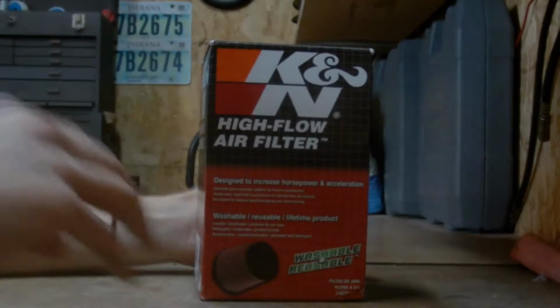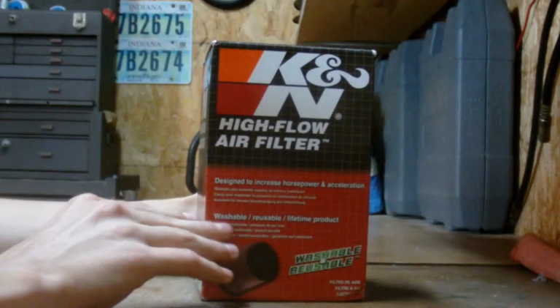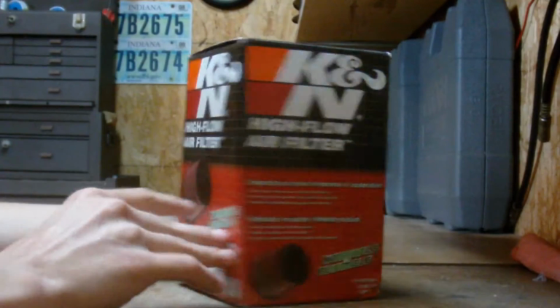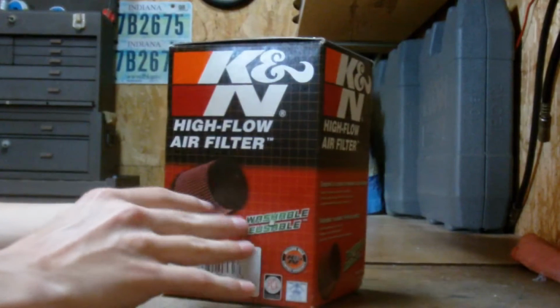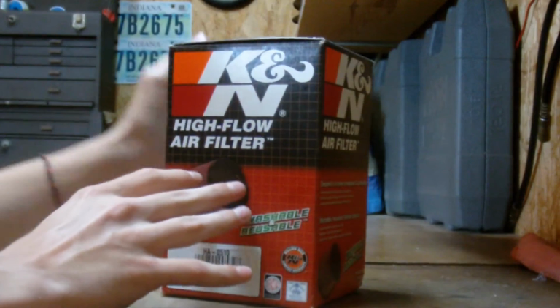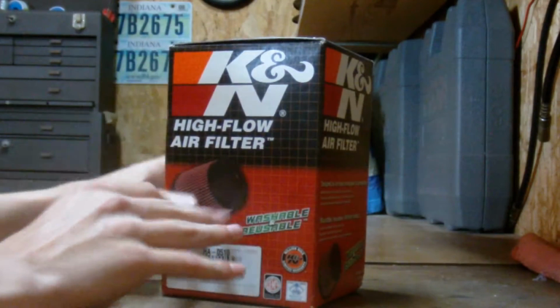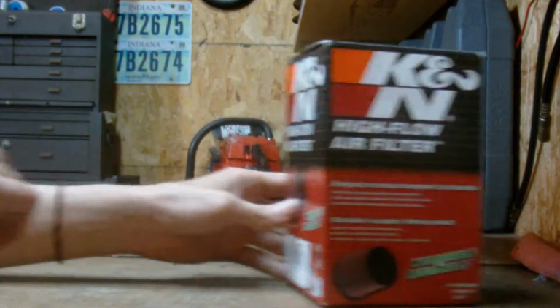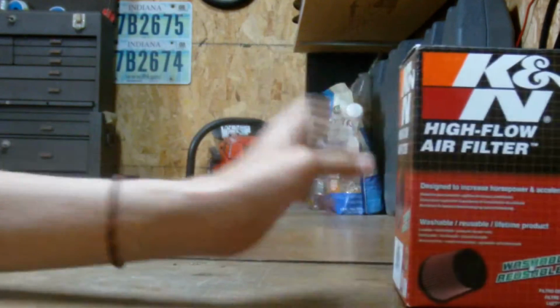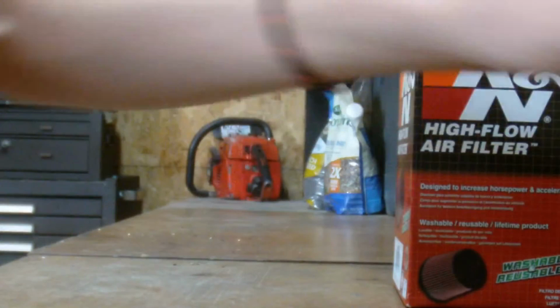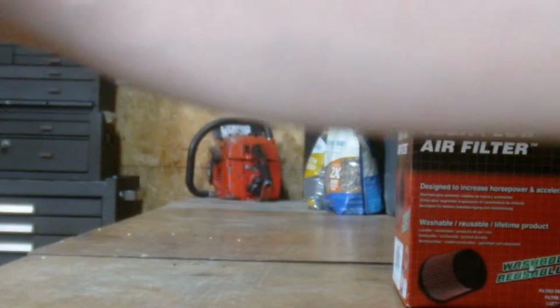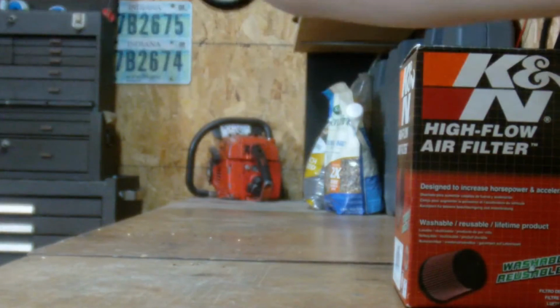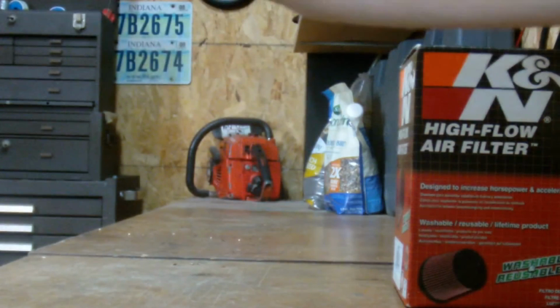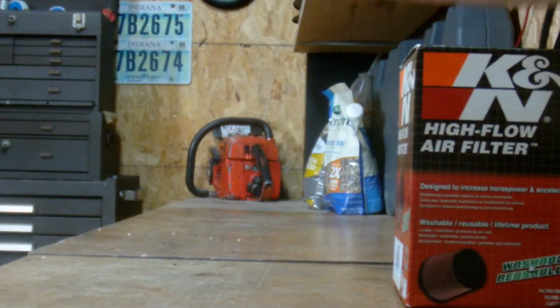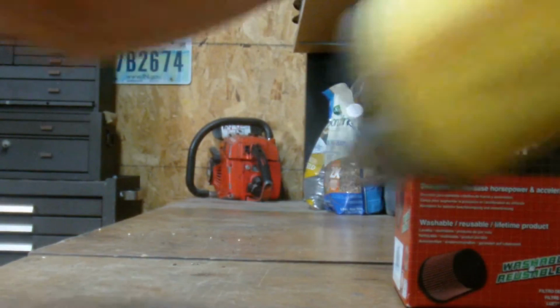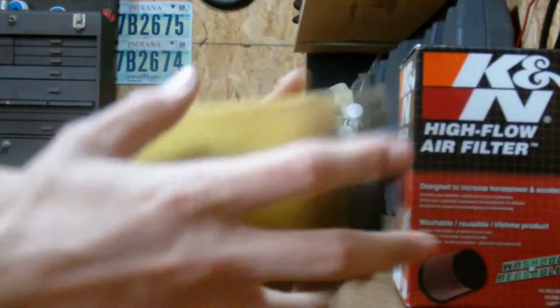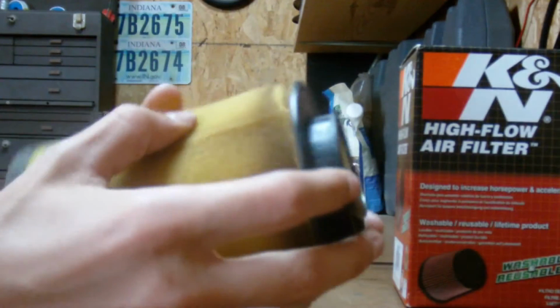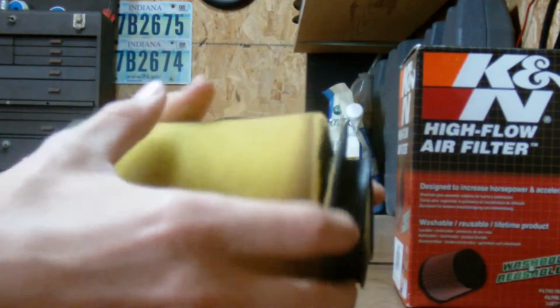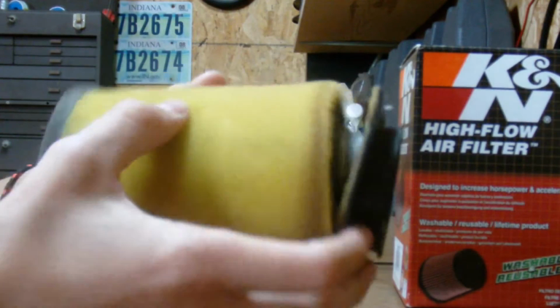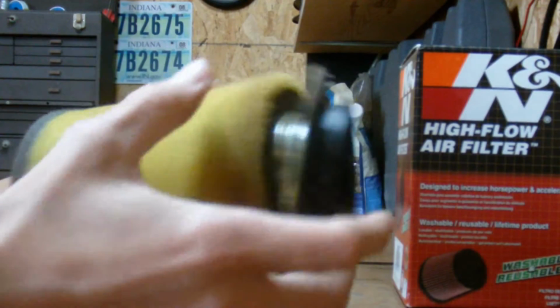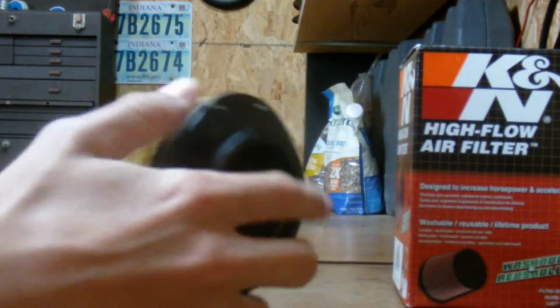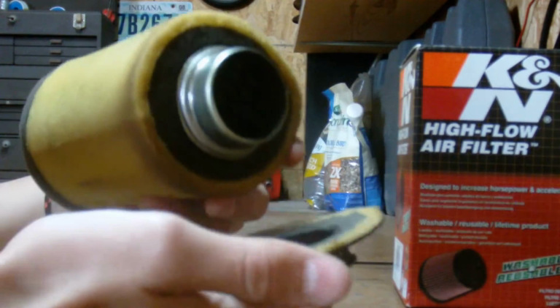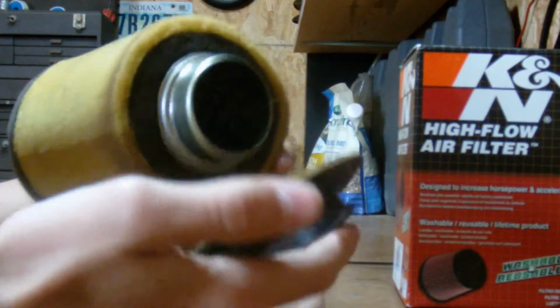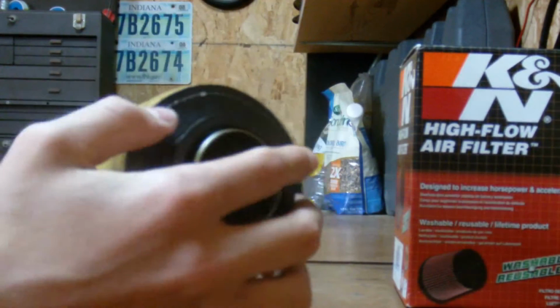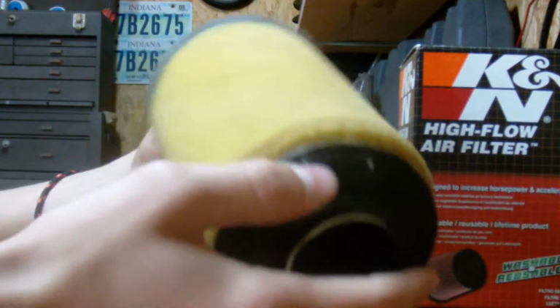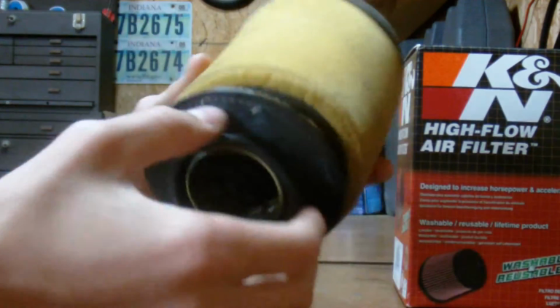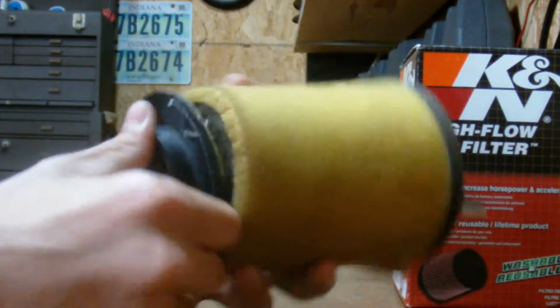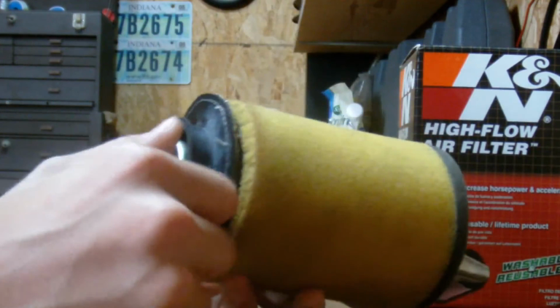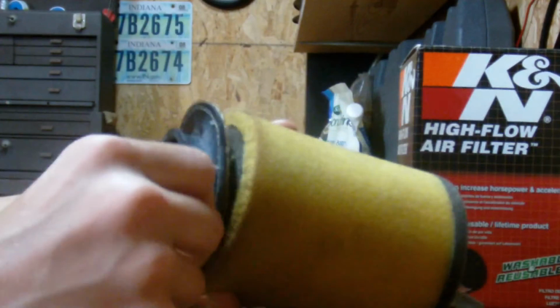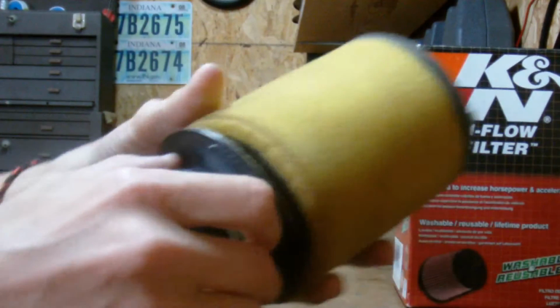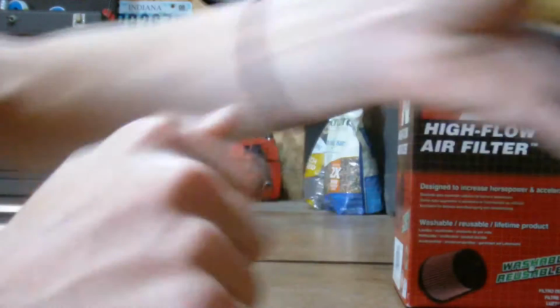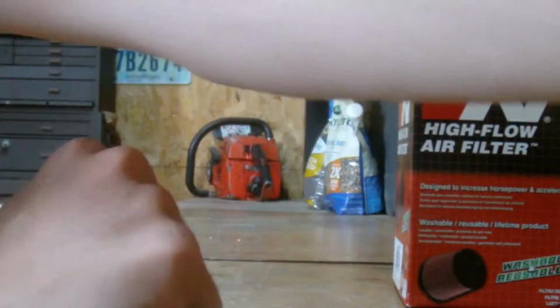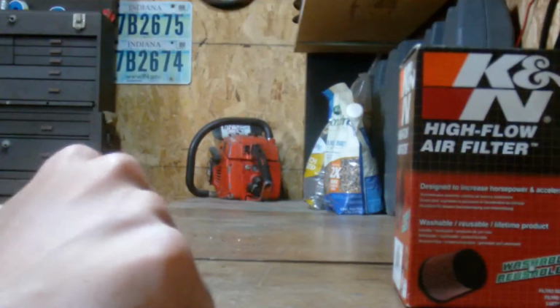Today I'm just going to do a video of the new air filter that I got. First, I'm just going to show you the old one real quick. It's pretty low grade. The steel was broken on it when I got it, so I just decided to get a new one.